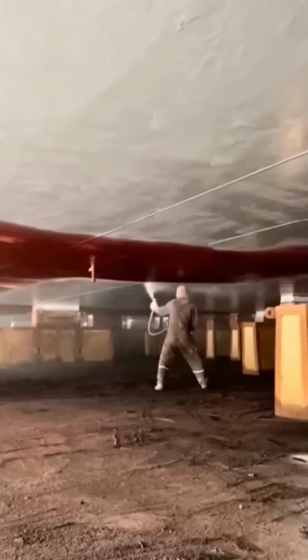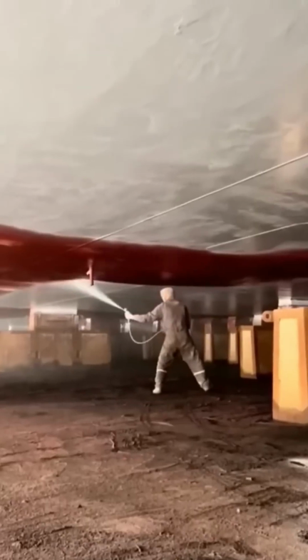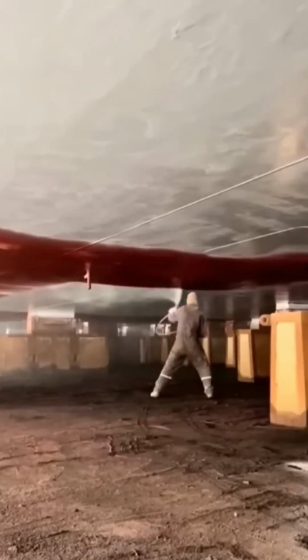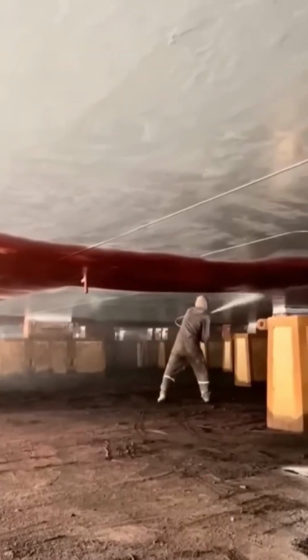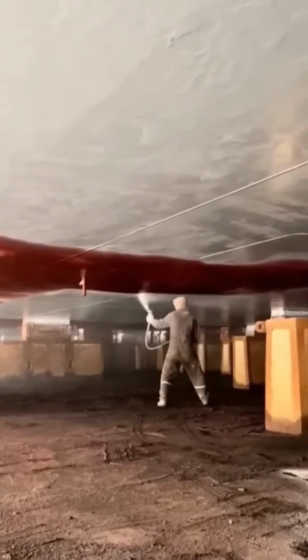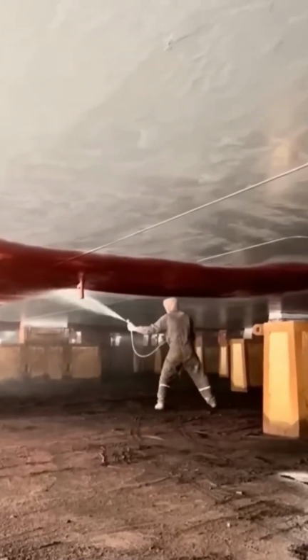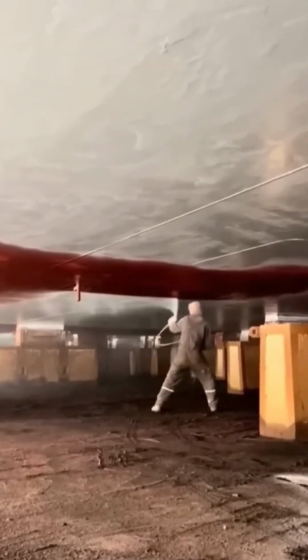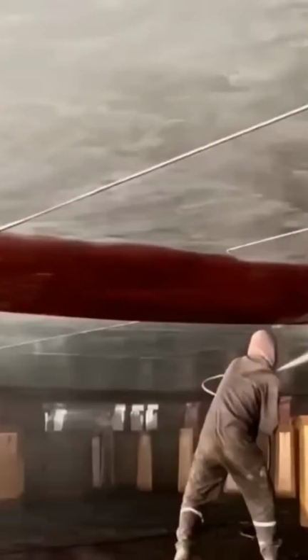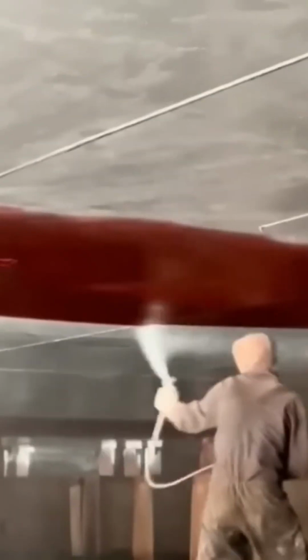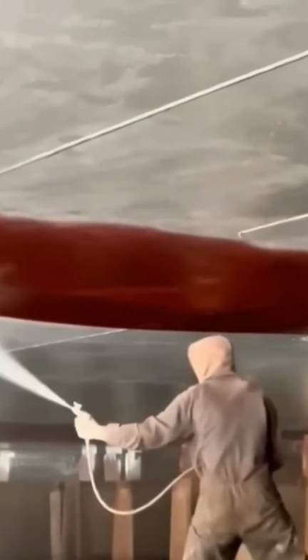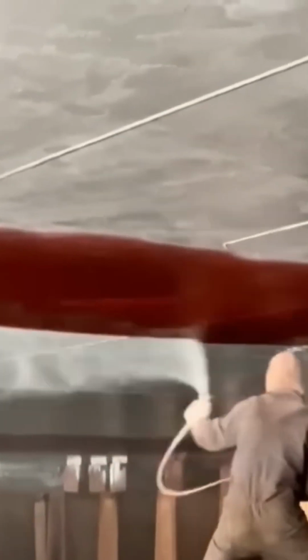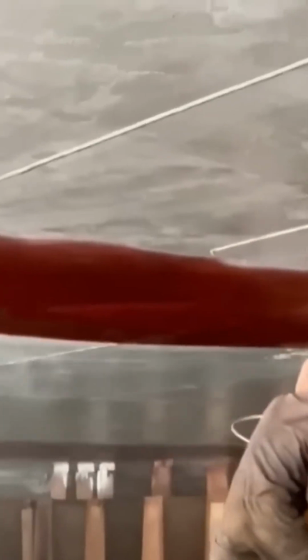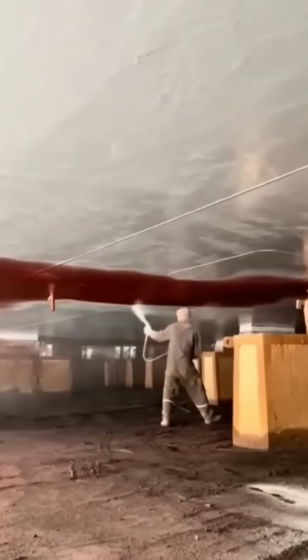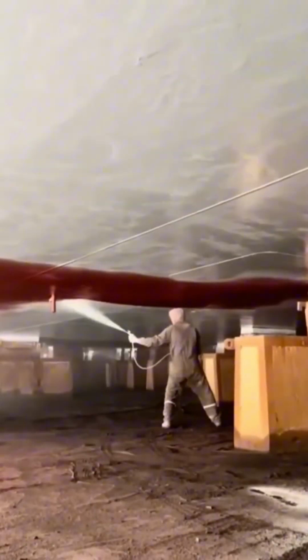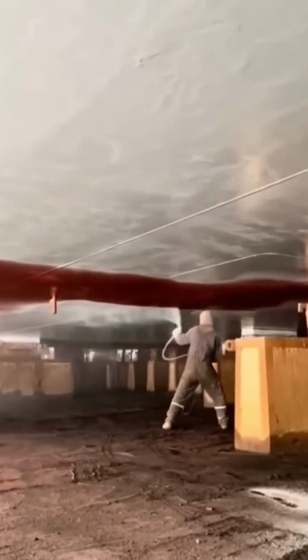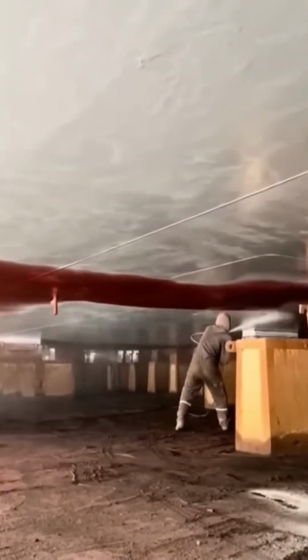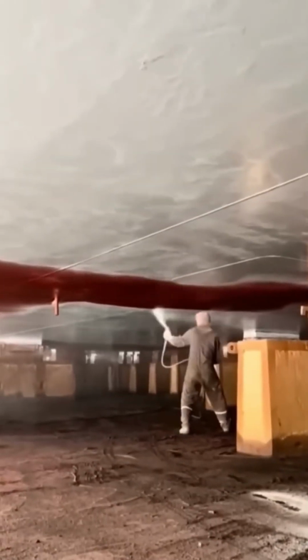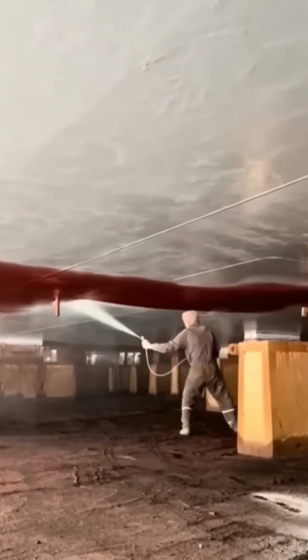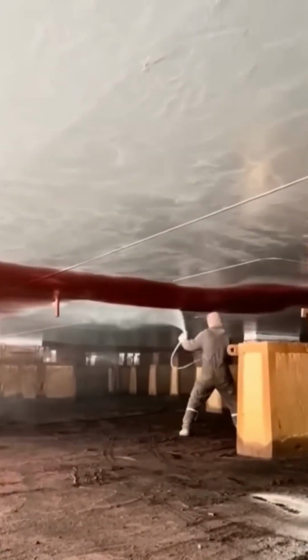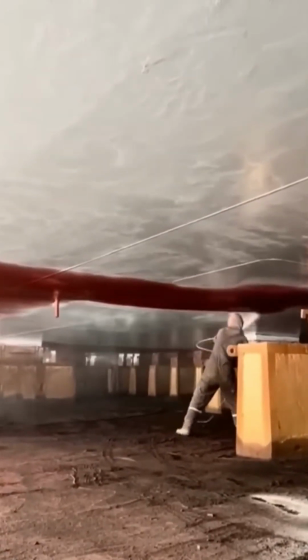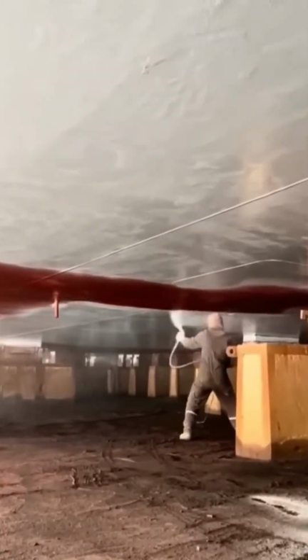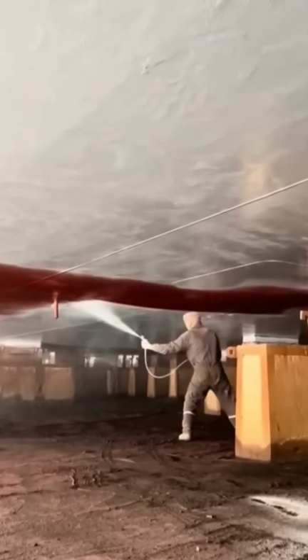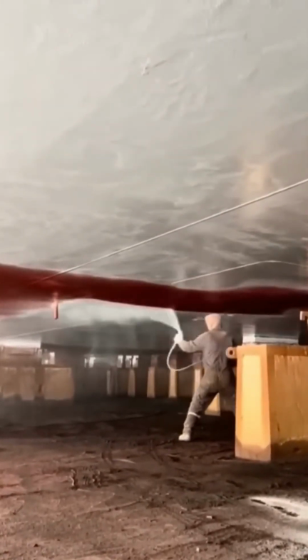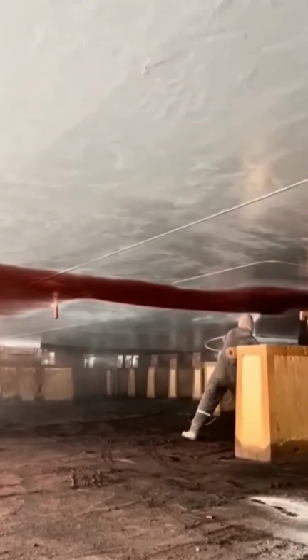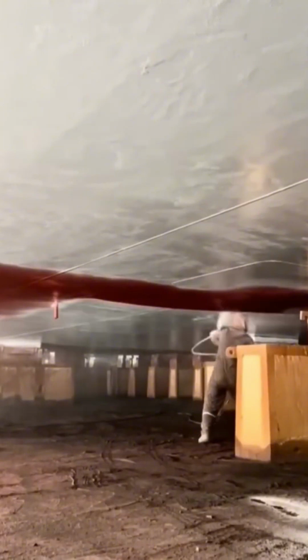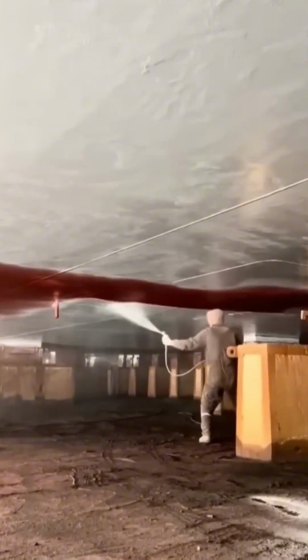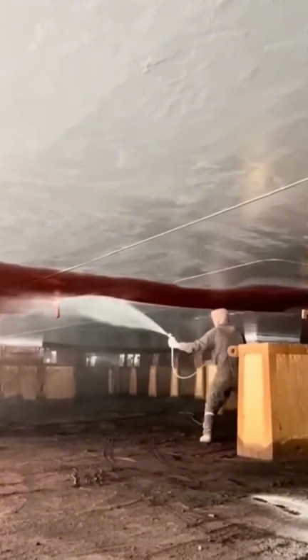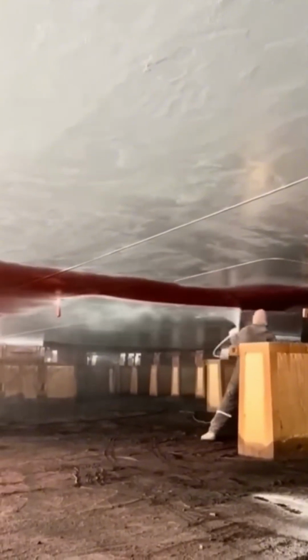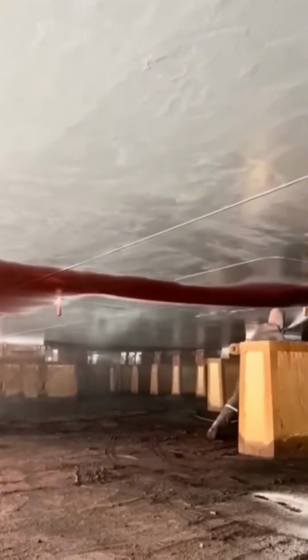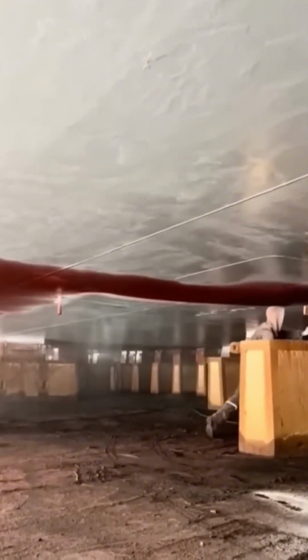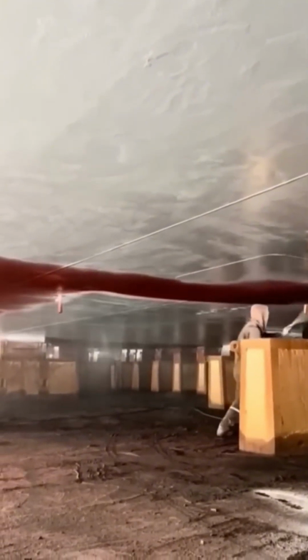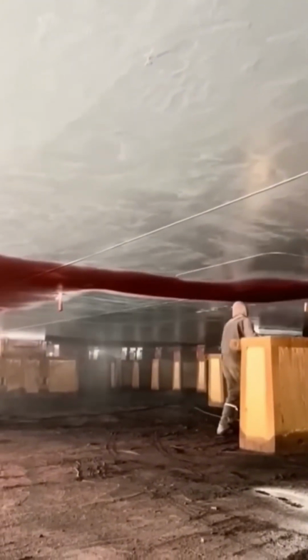Painting a ceiling is a special kind of hell — it's an awkward, neck-straining job that guarantees you'll end up with paint in your hair. But the result? A bright, clean overhead expanse is always worth the pain.